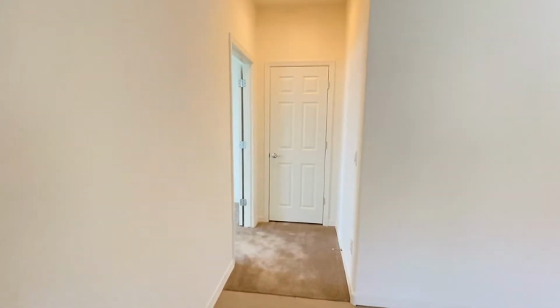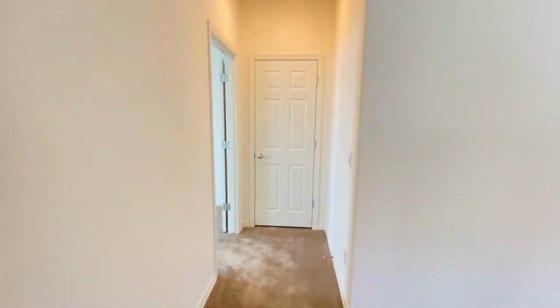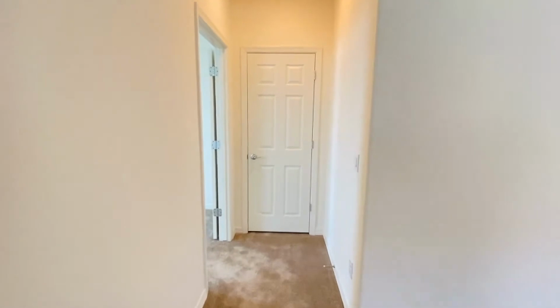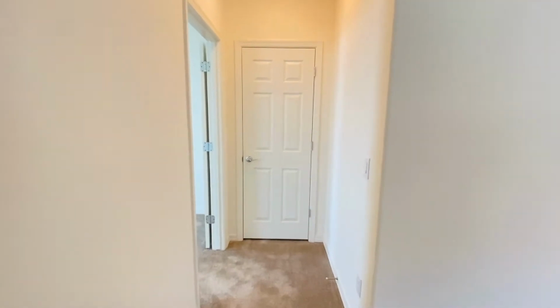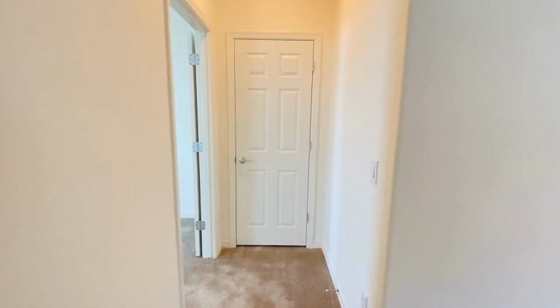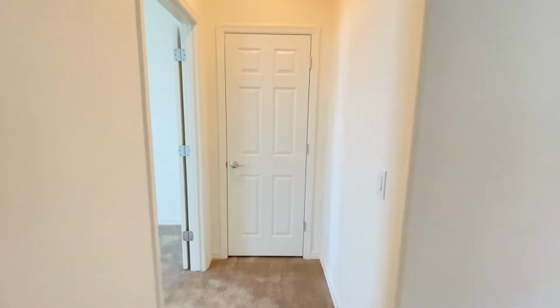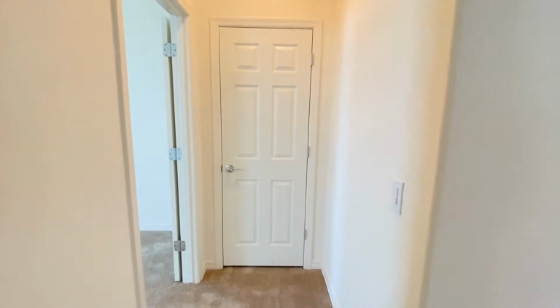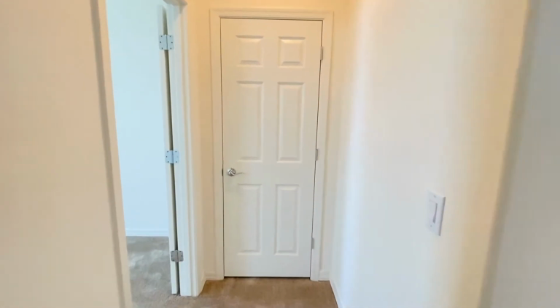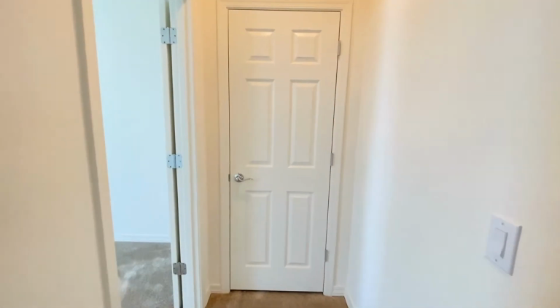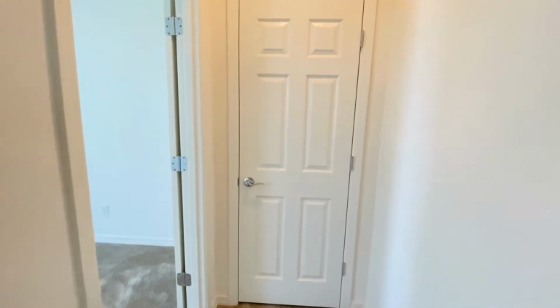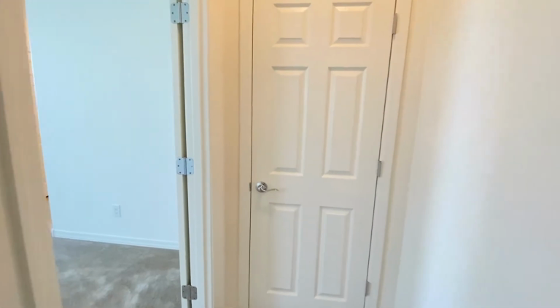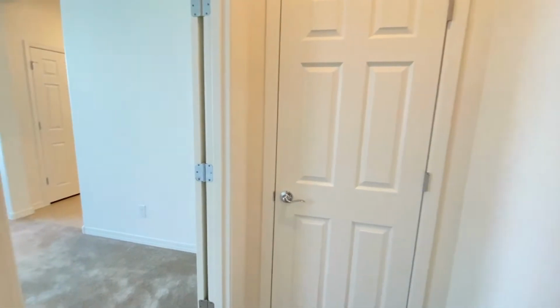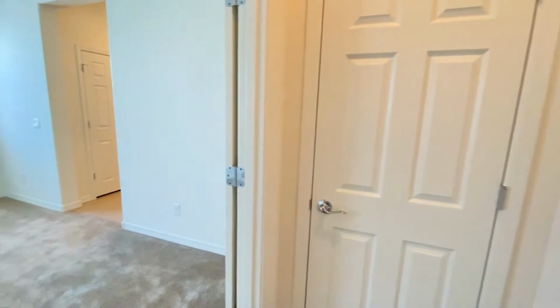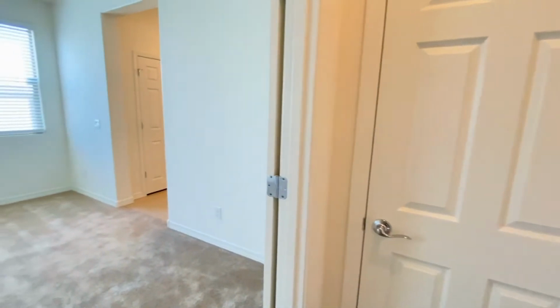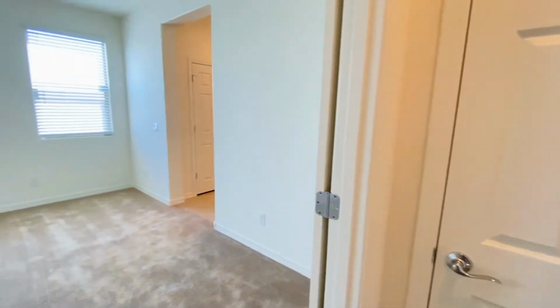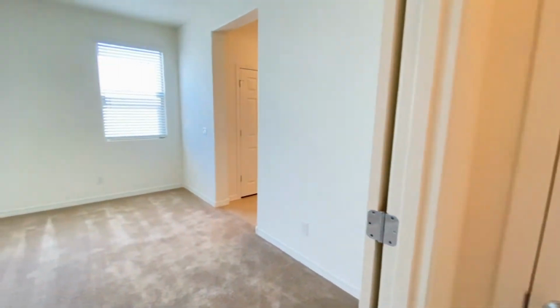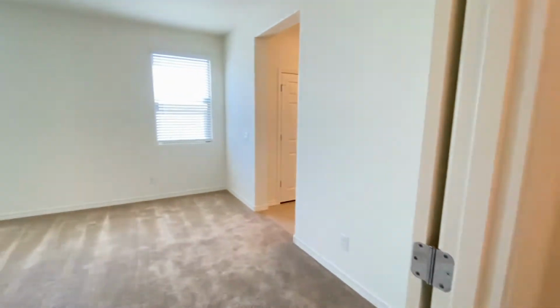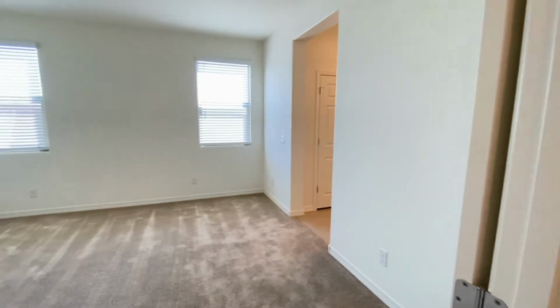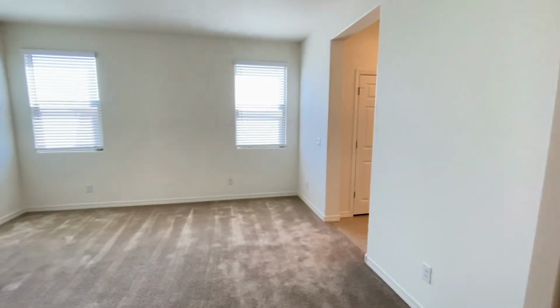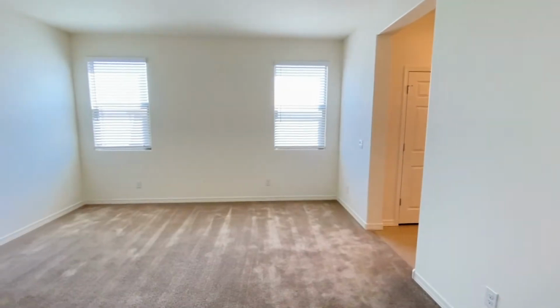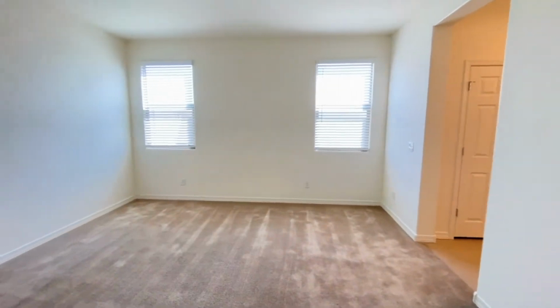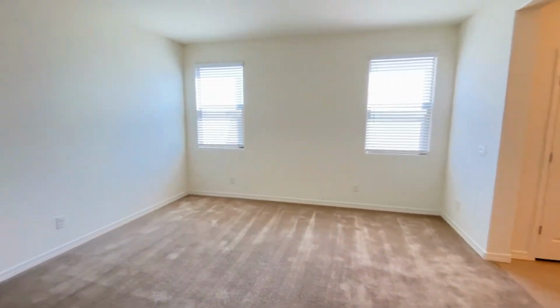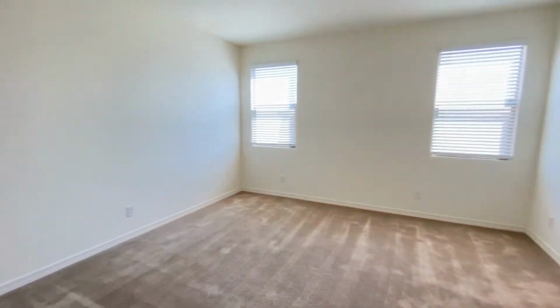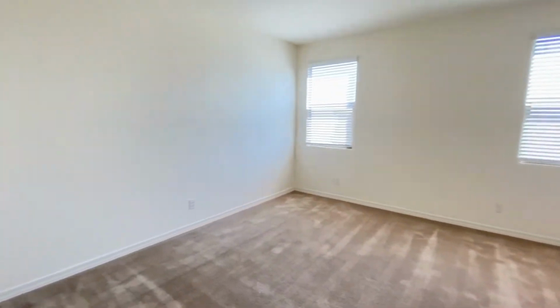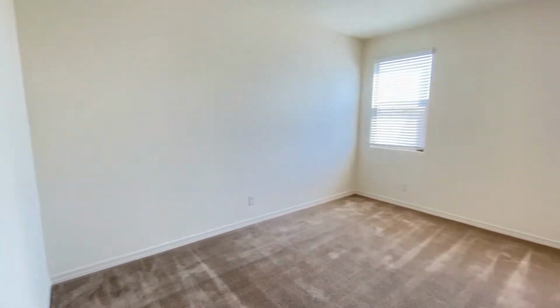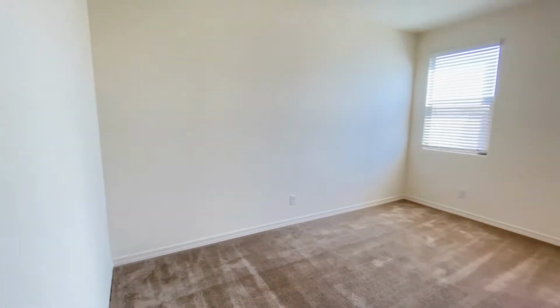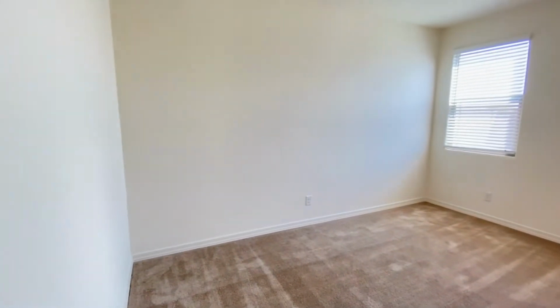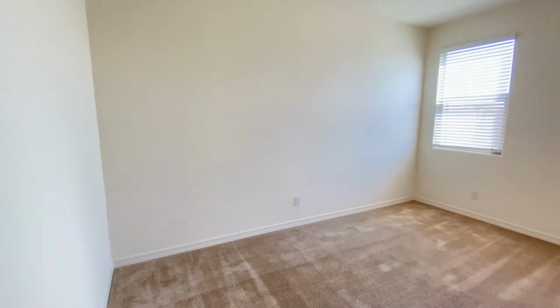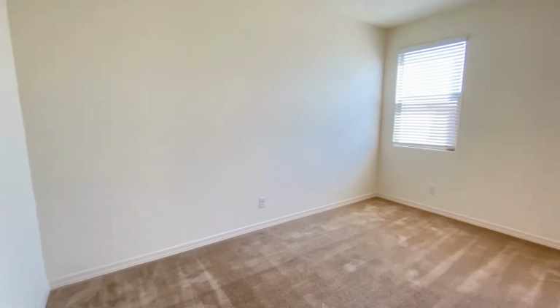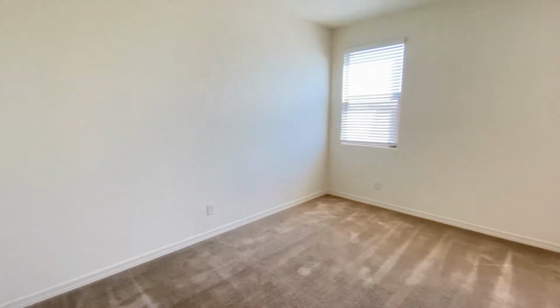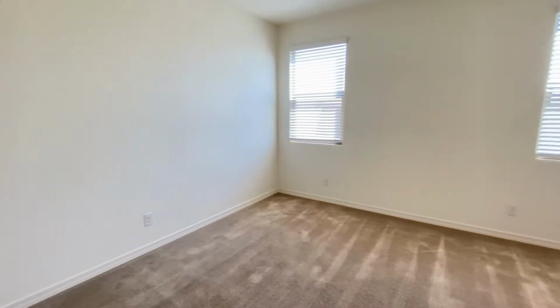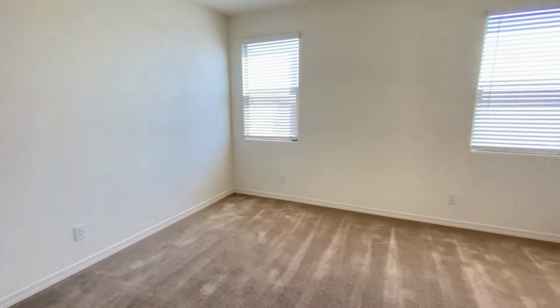We'll take a look at bedroom number three, the master bedroom. Much of the same — great carpet, great paint, very clean.